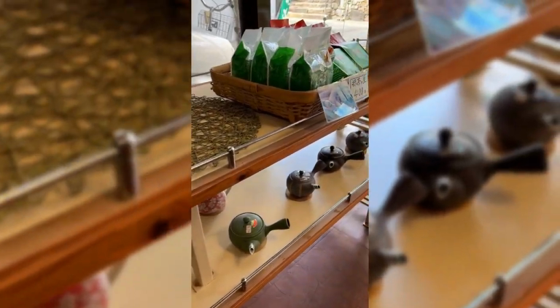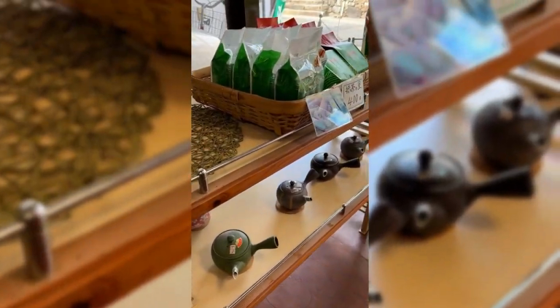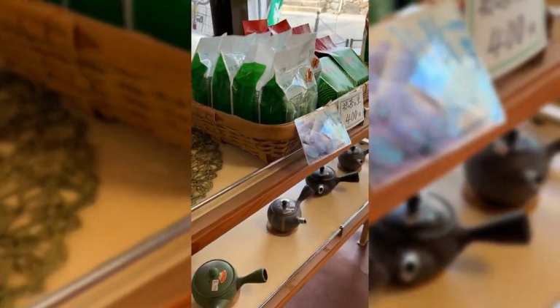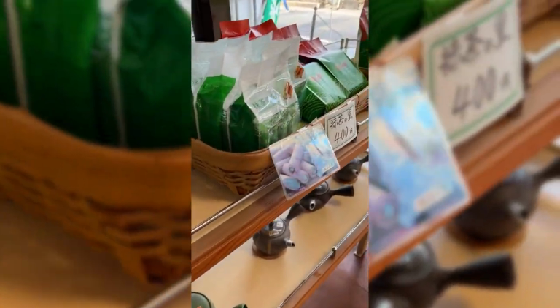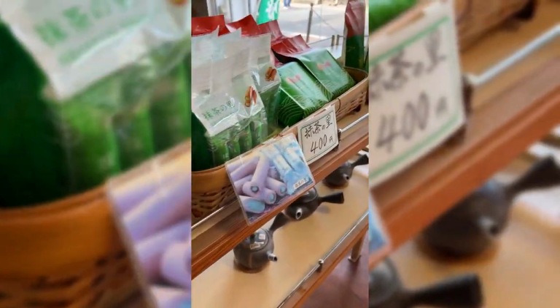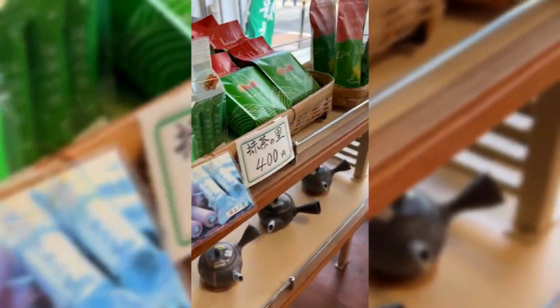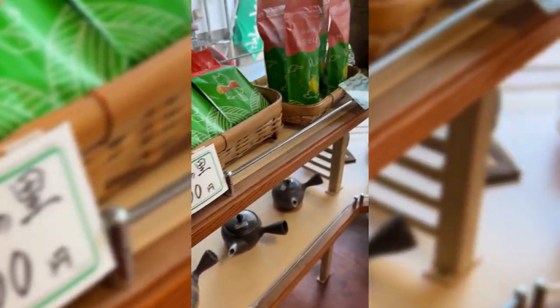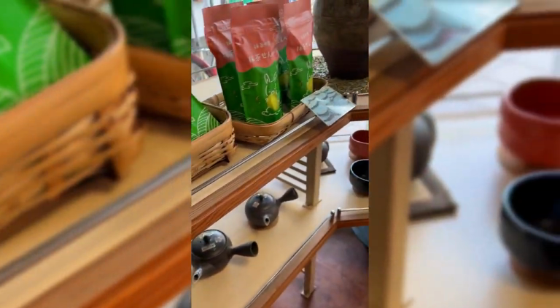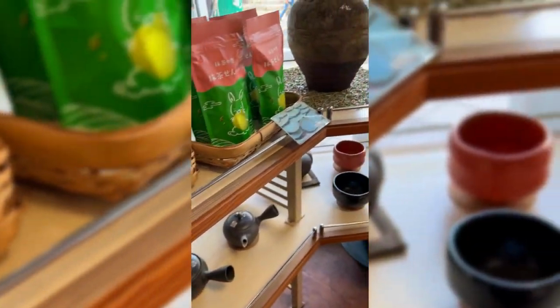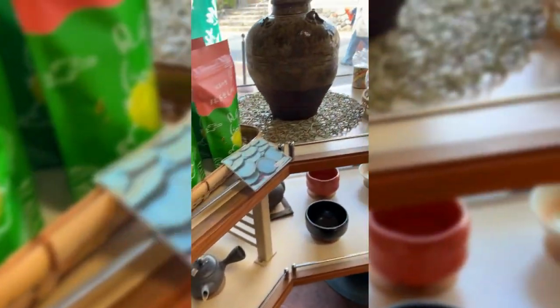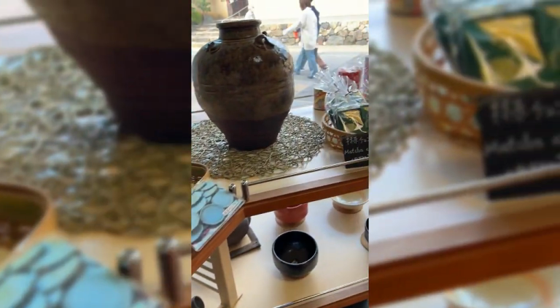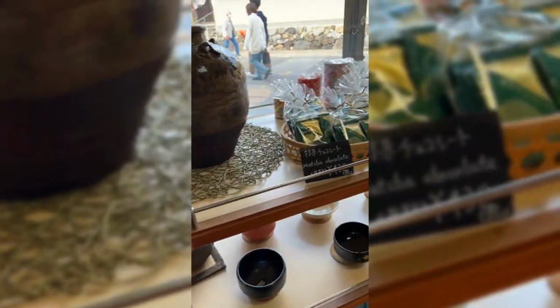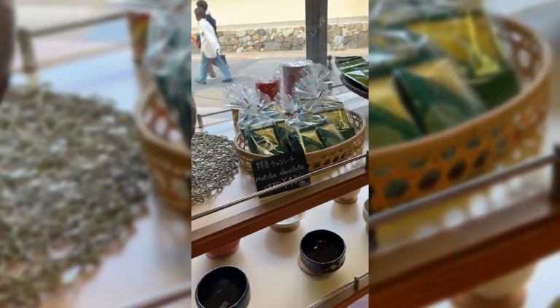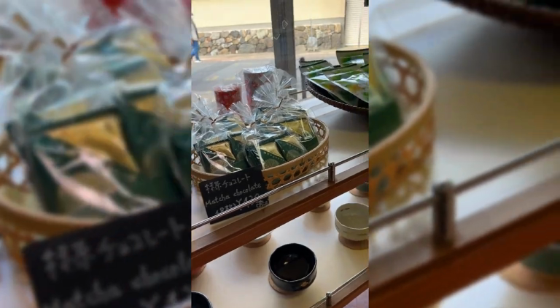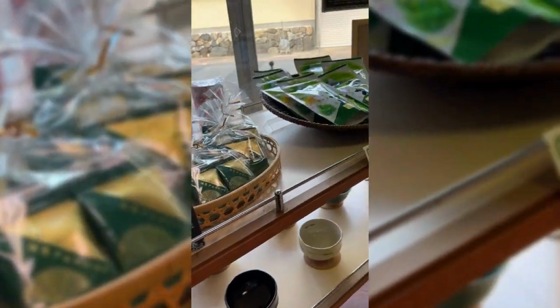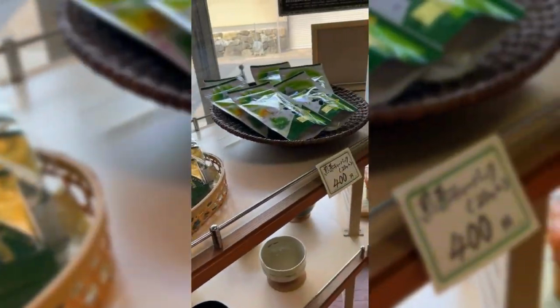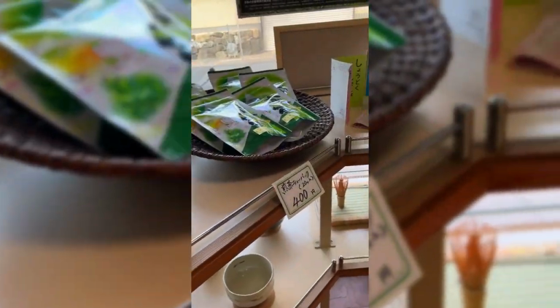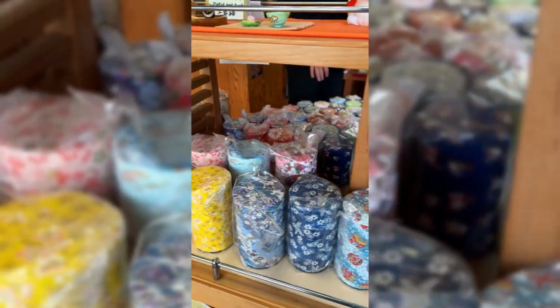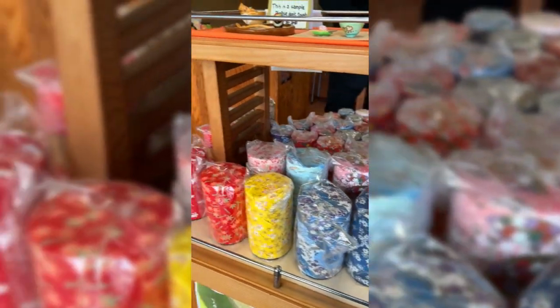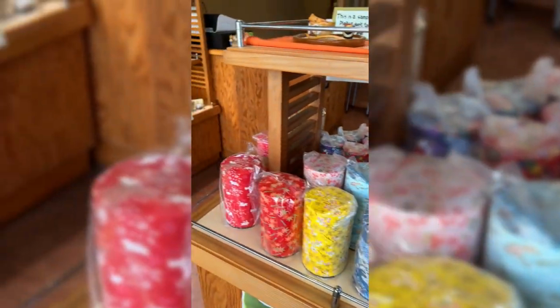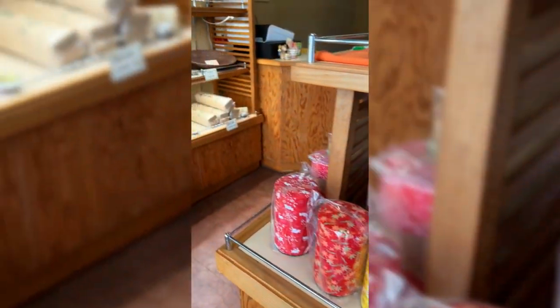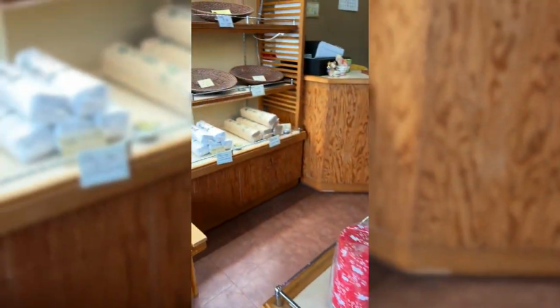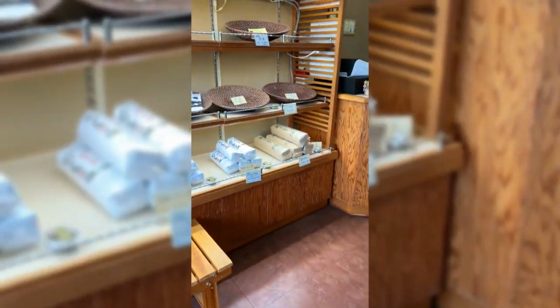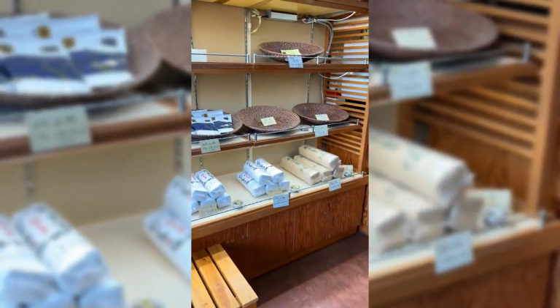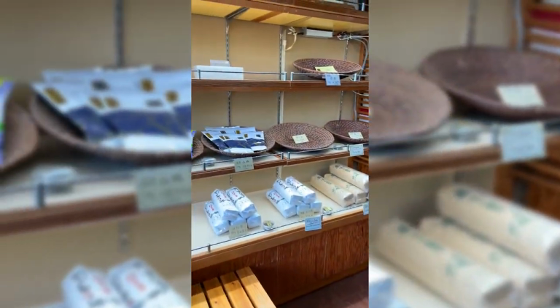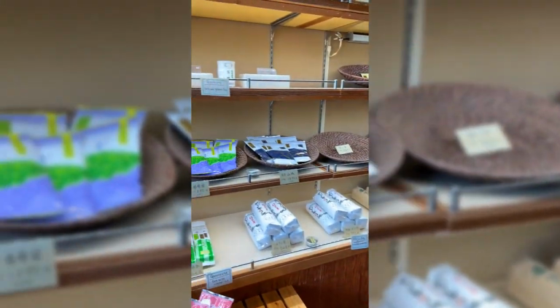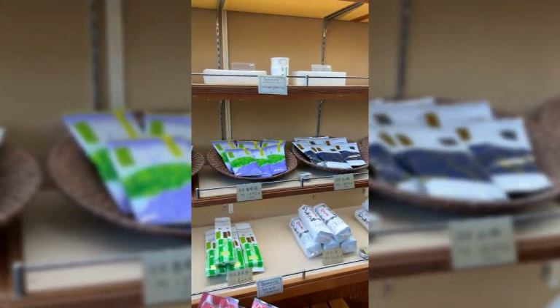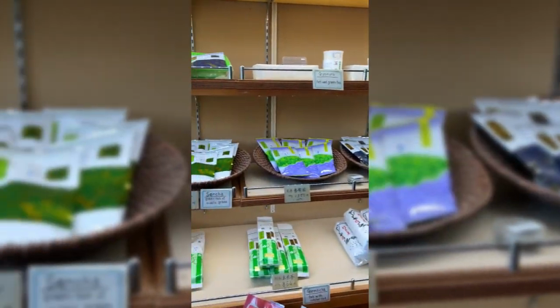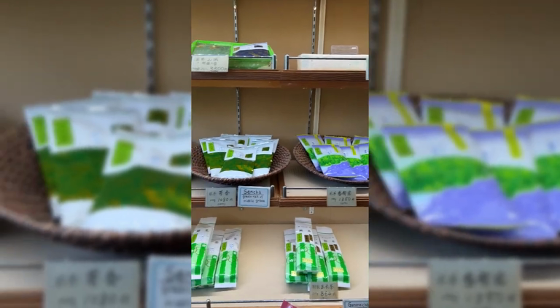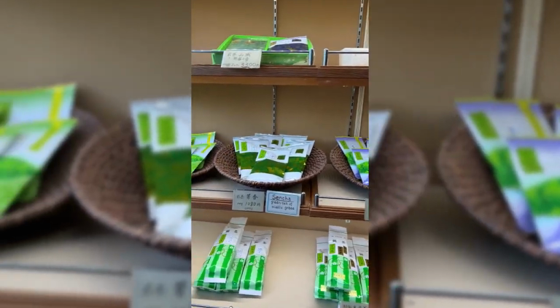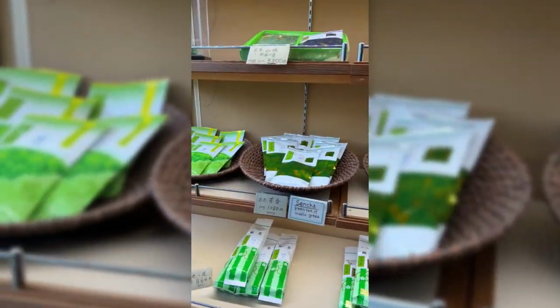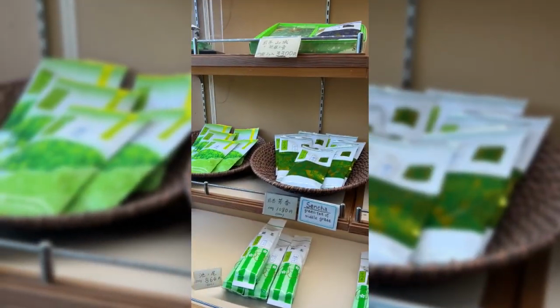She had lots of stuff on sale, such as little snacks and tools to make matcha yourself. You have to stop by here and definitely support her business and buy as many things as you can fit in your suitcase. I promise you, you will not regret it.